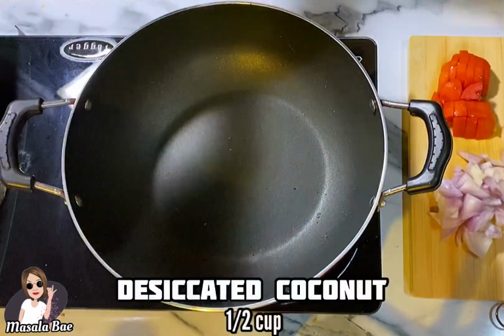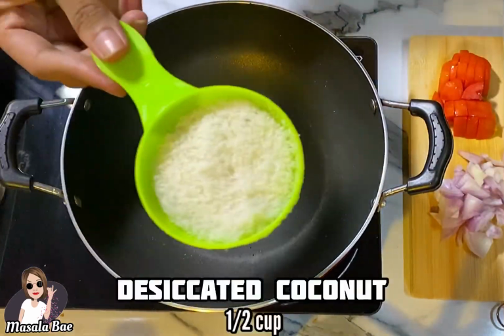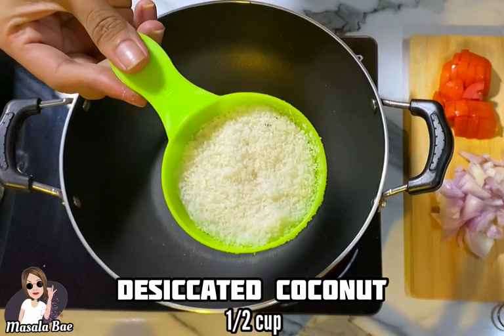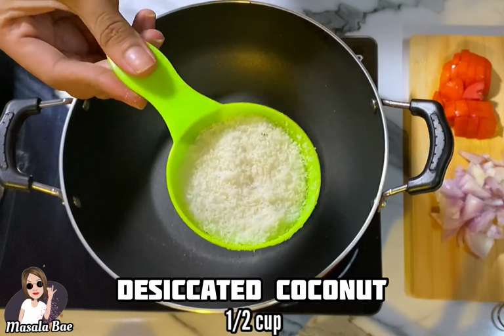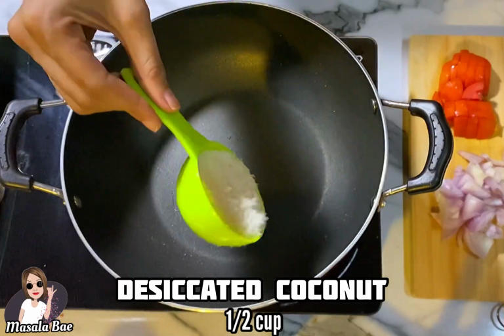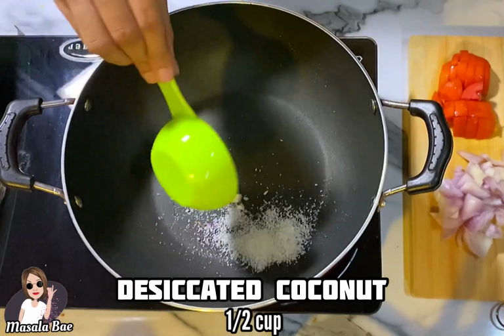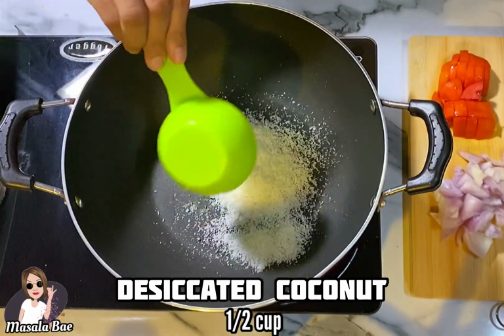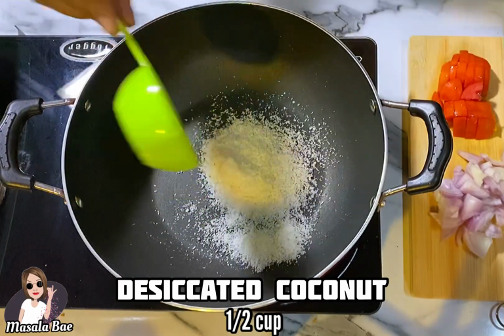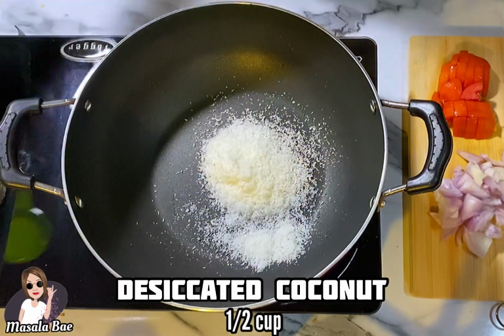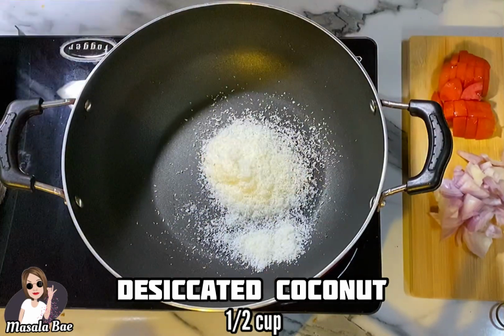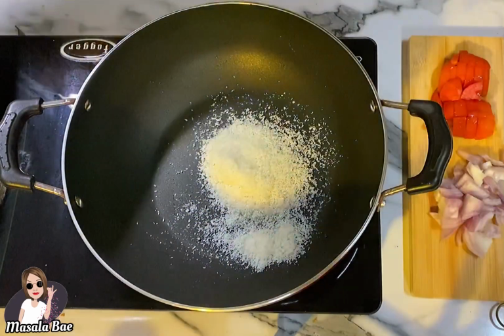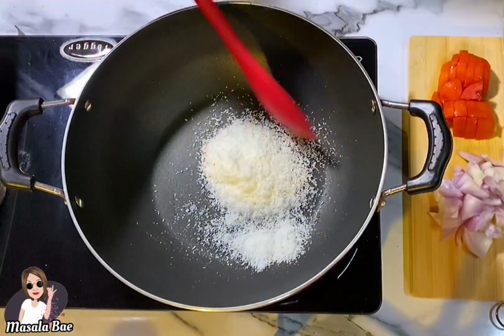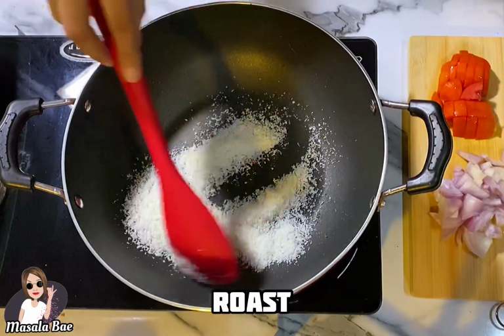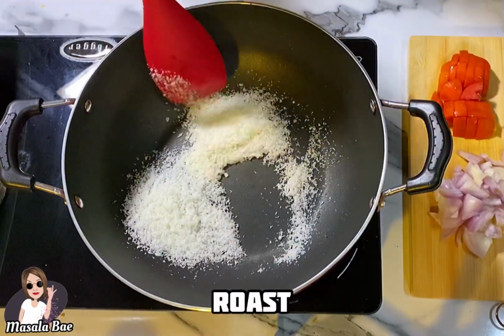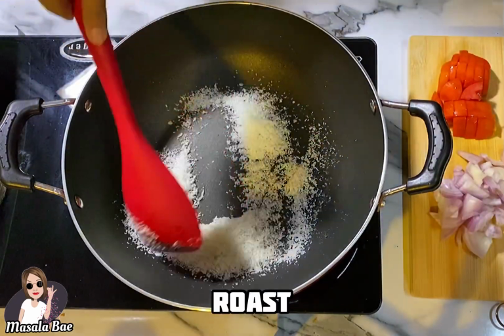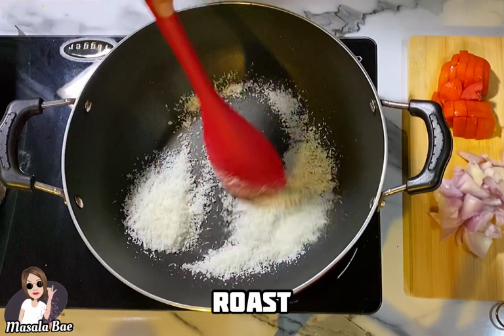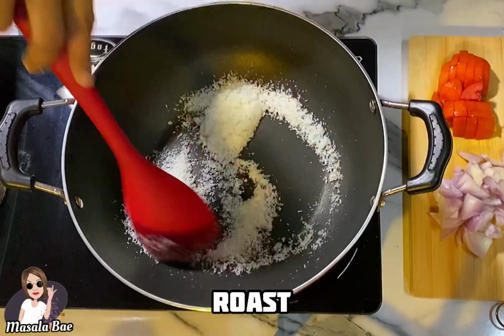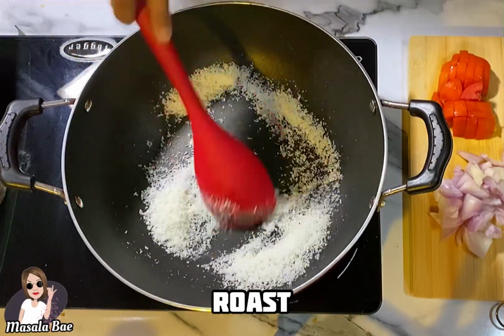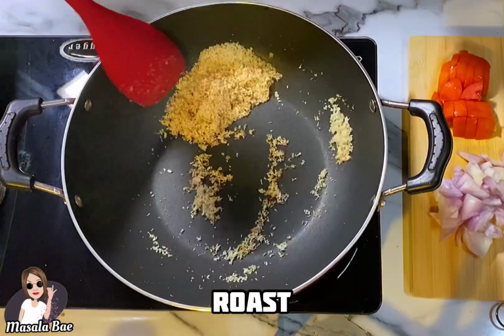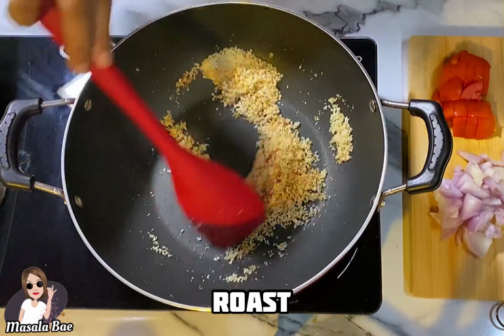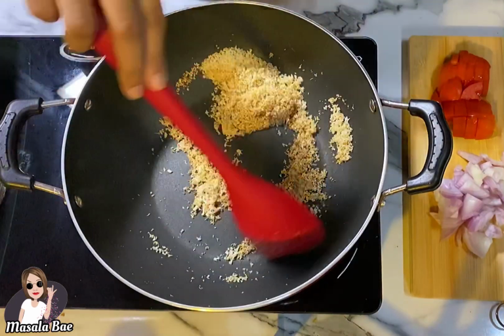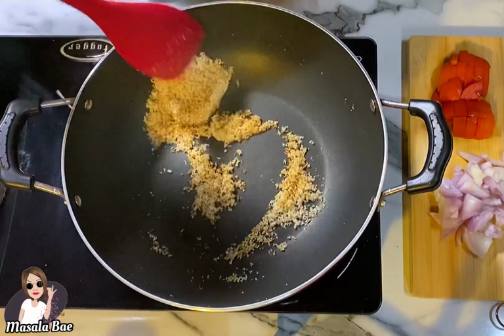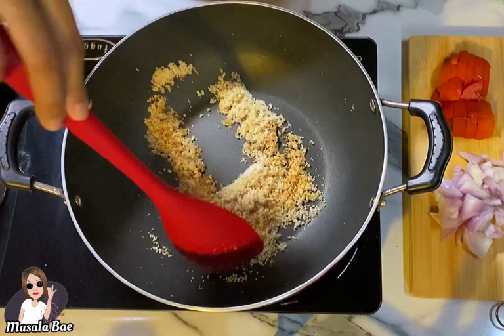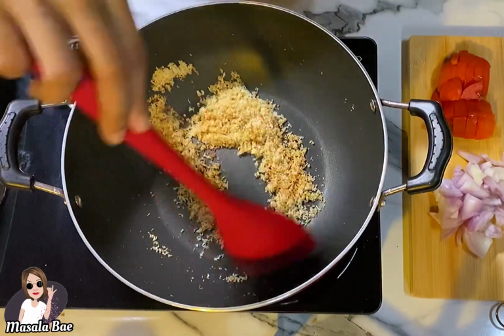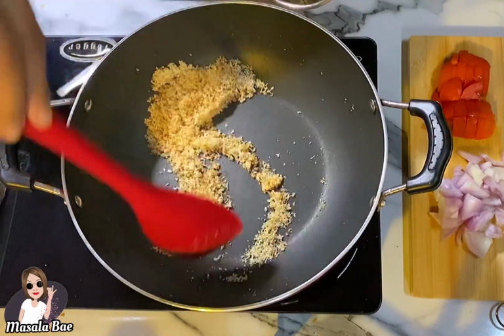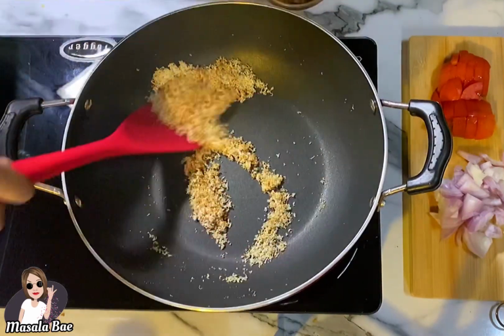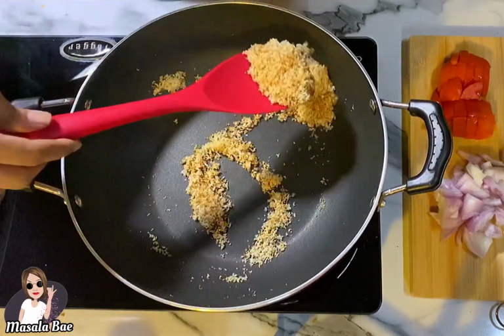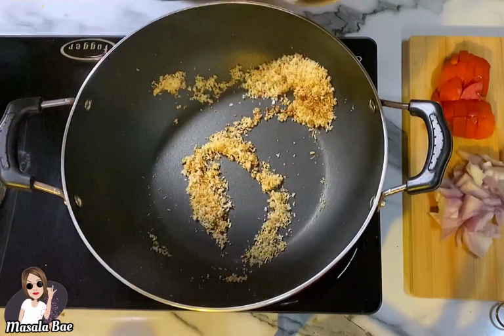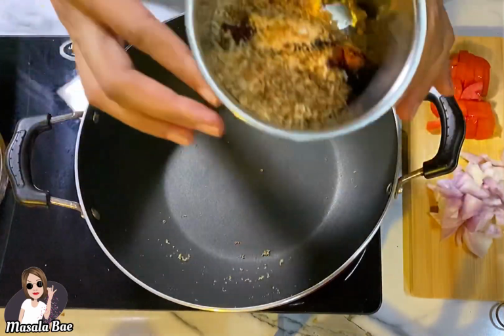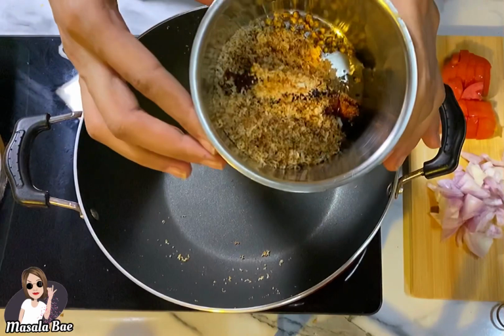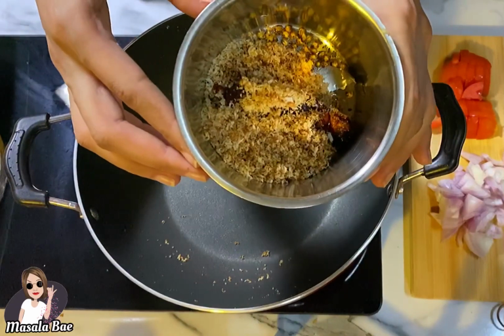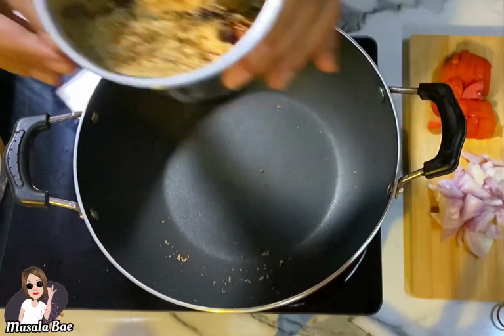Now add half cup of desiccated coconut to the kadai, or you can use fresh grated coconut. Roast this till it turns golden brown in color, then take it out in the same blender jar and set aside.